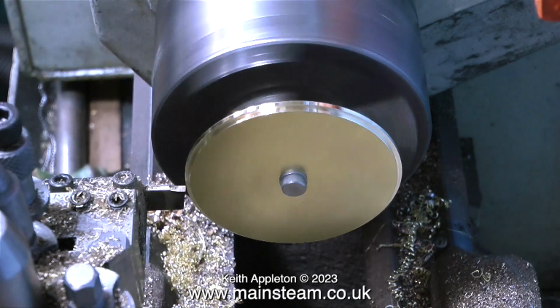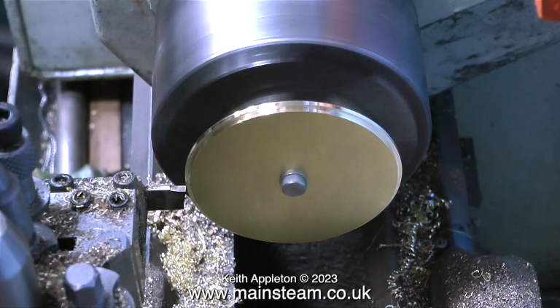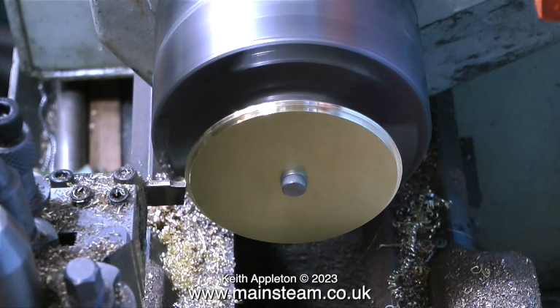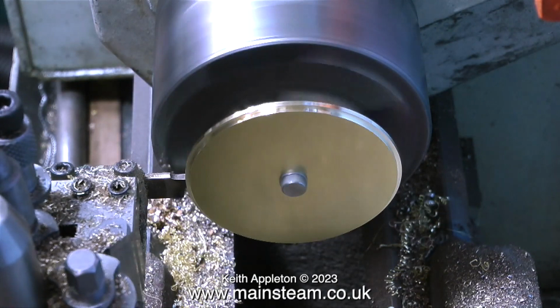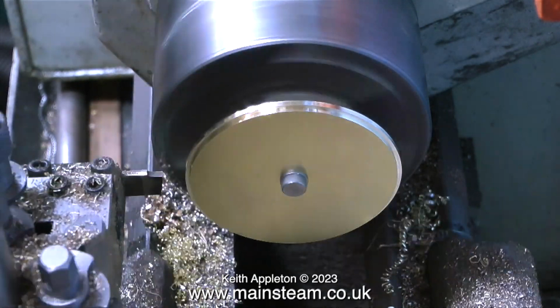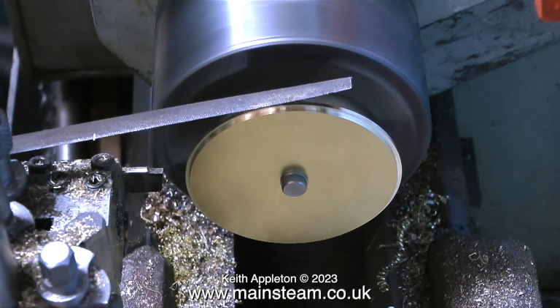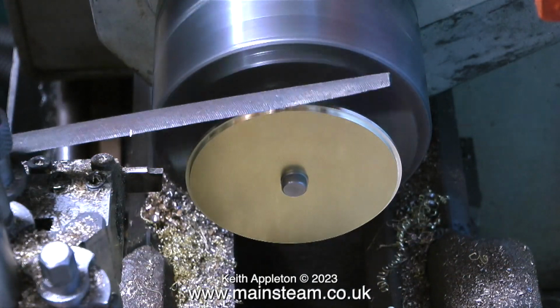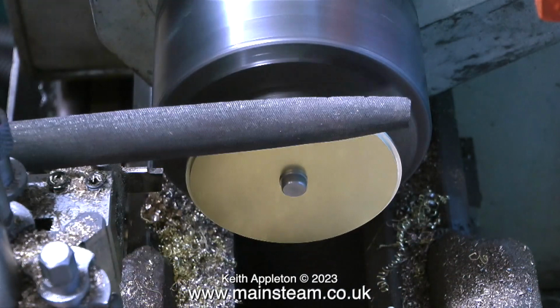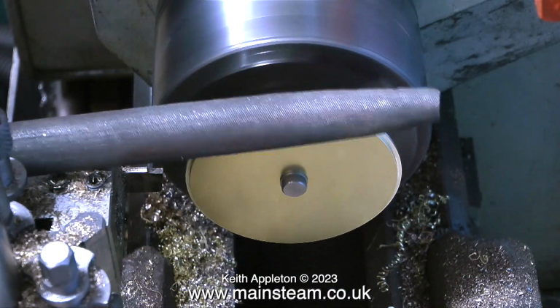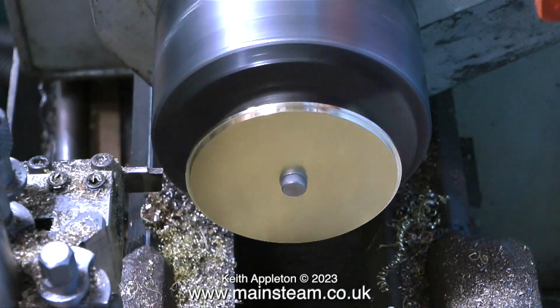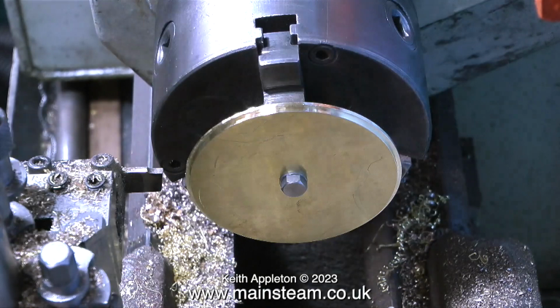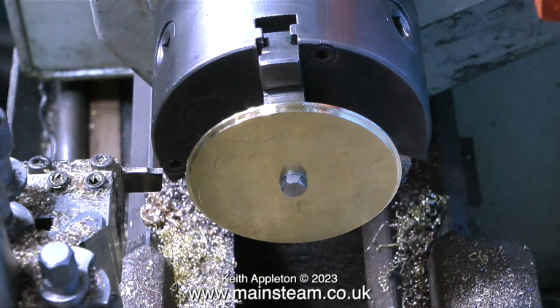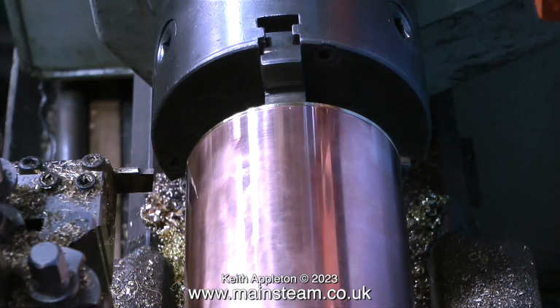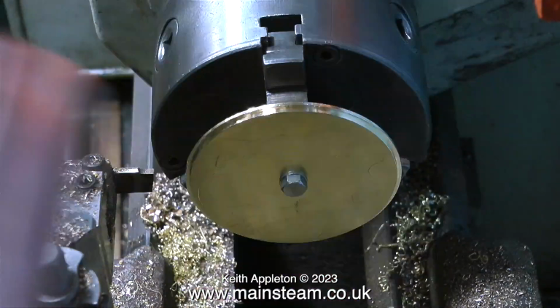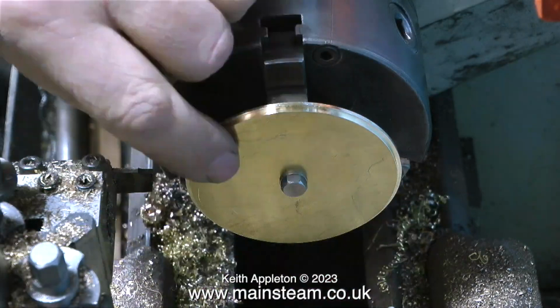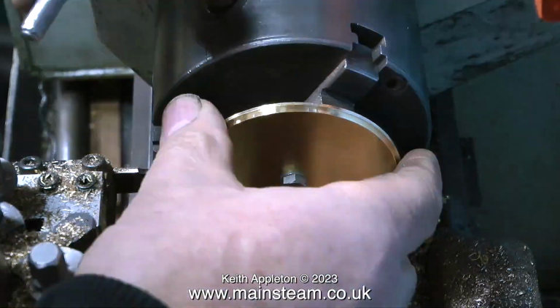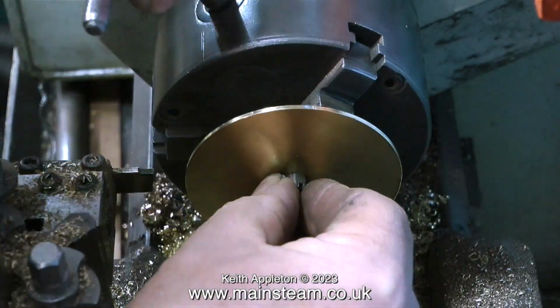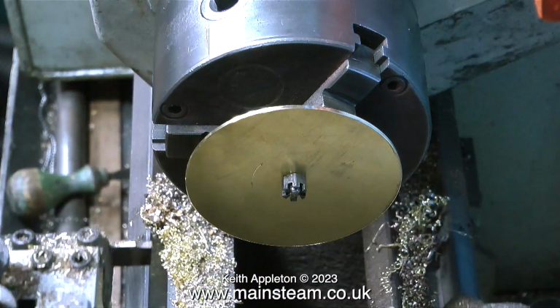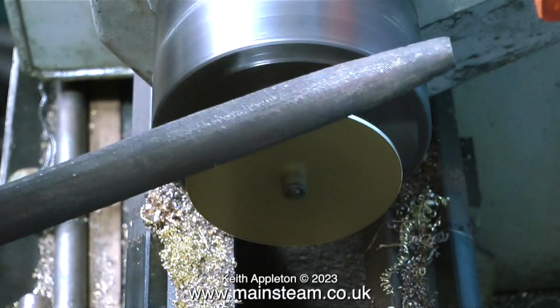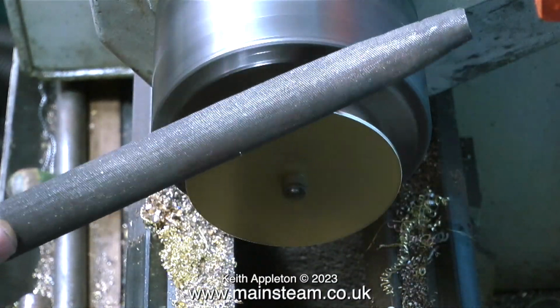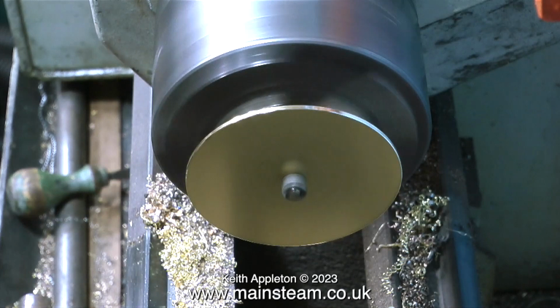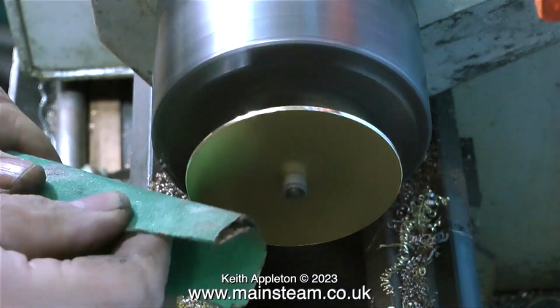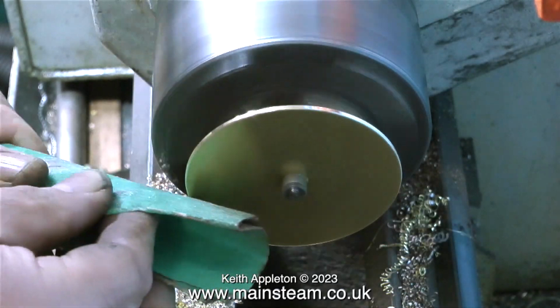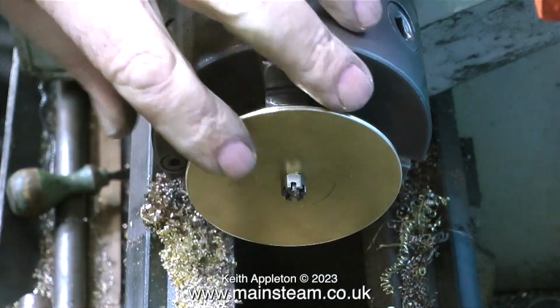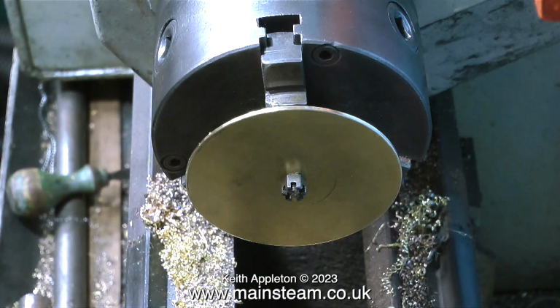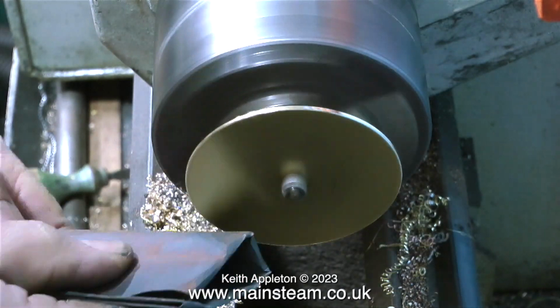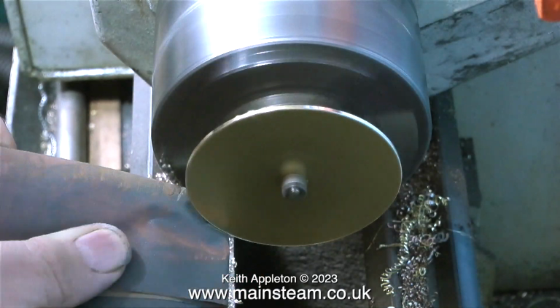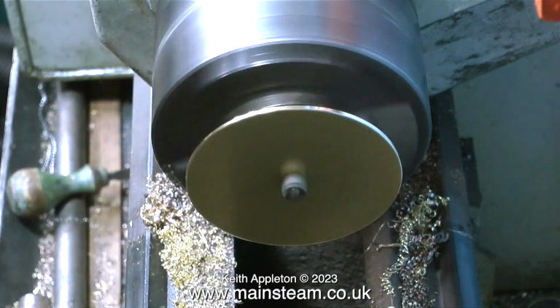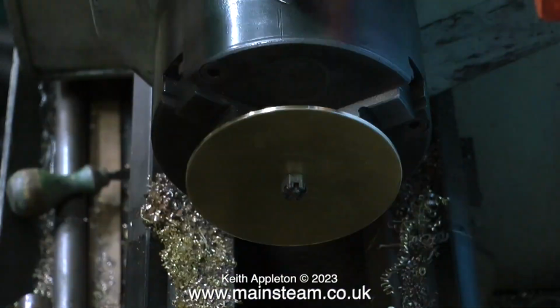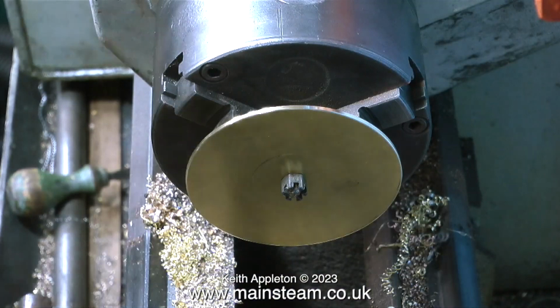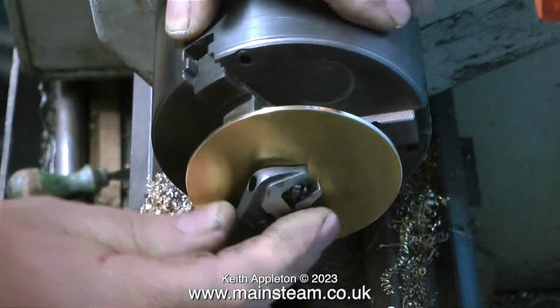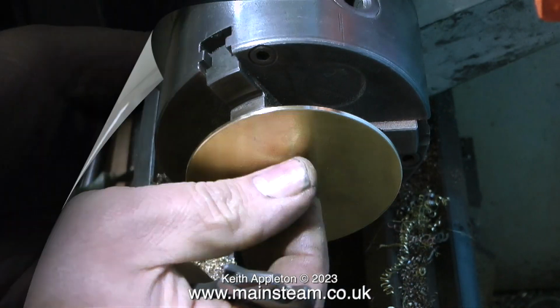You may notice I've changed to a parting tool because this cuts a much squarer edge. But if you're doing a job like this, bear in mind it is only held by the nut of a 2BA bolt, so you can't put a lot of pressure on it — be more gentle than it looks.